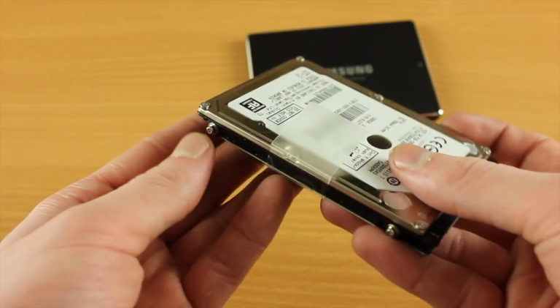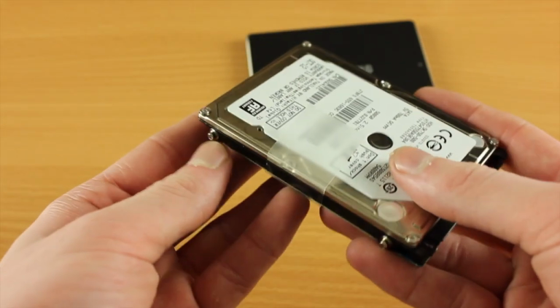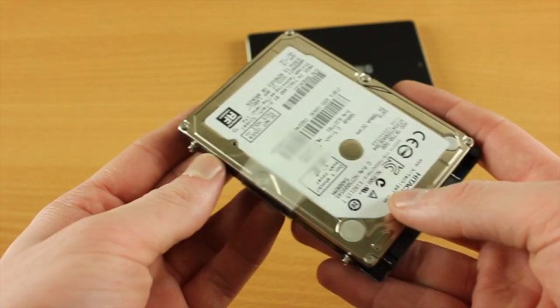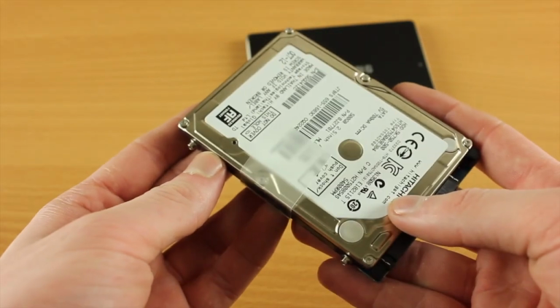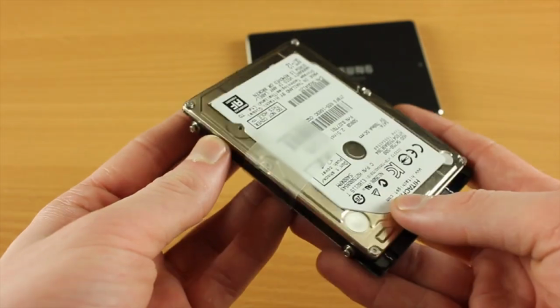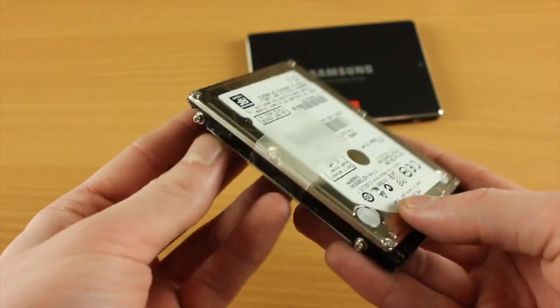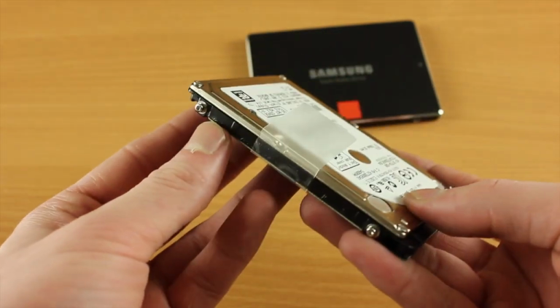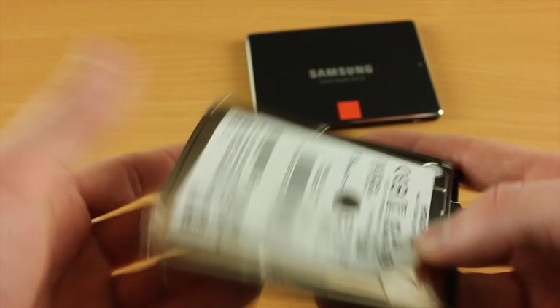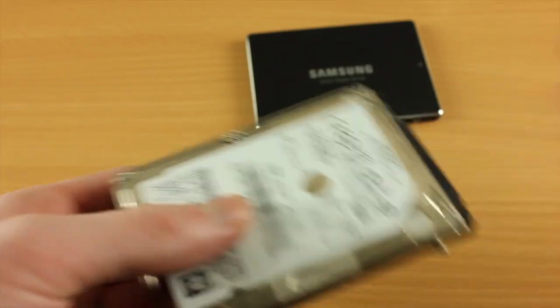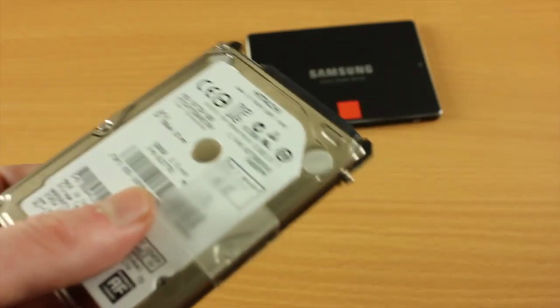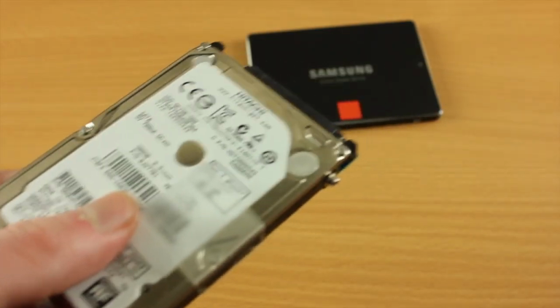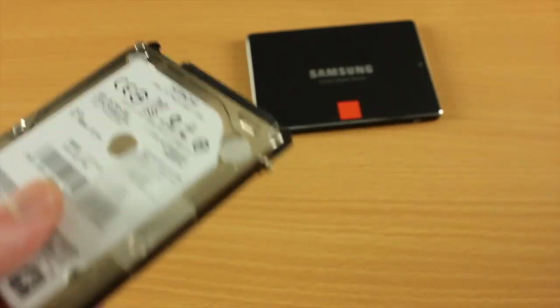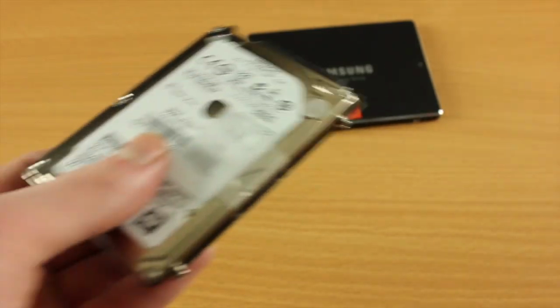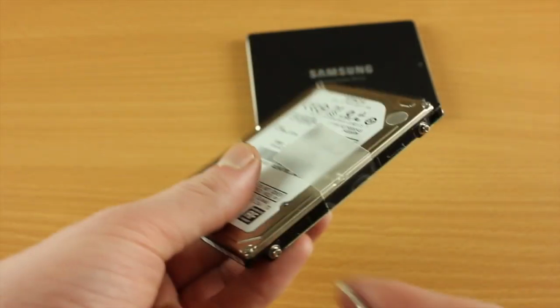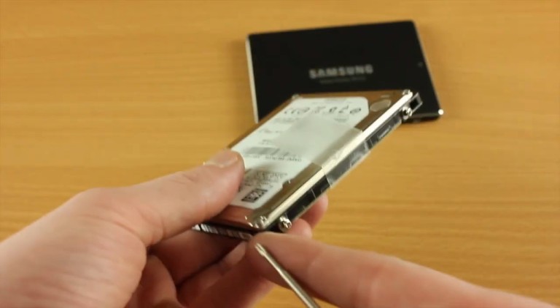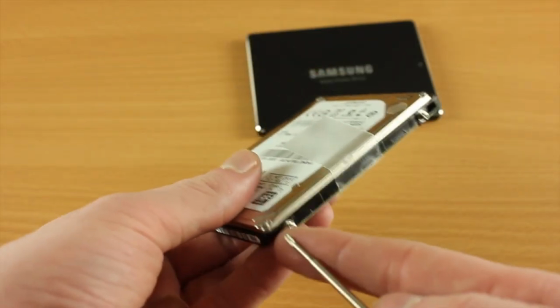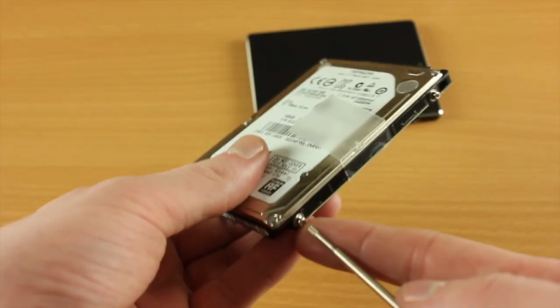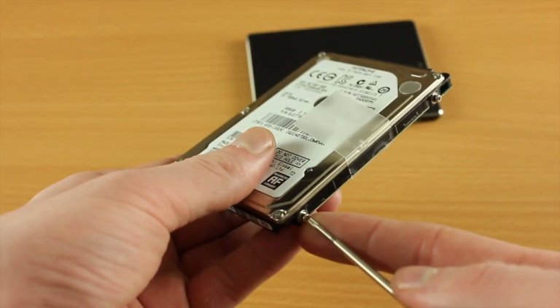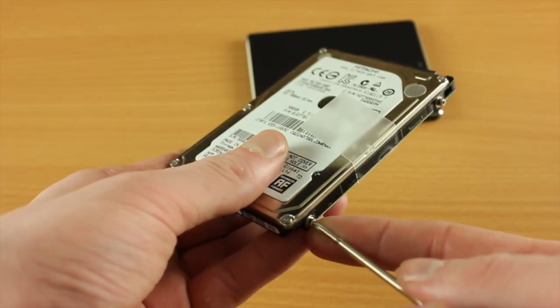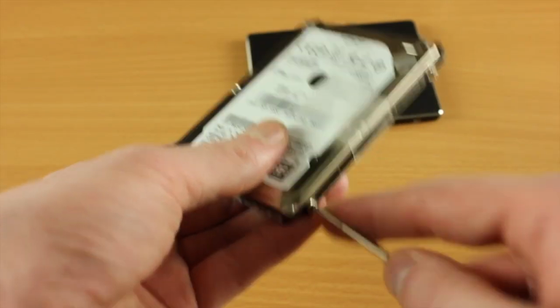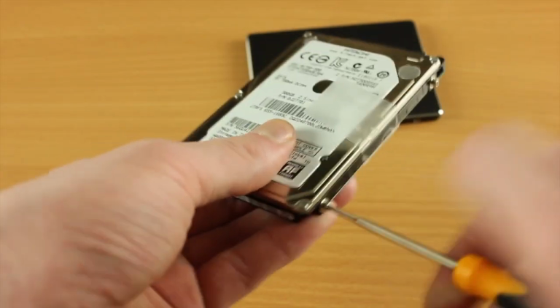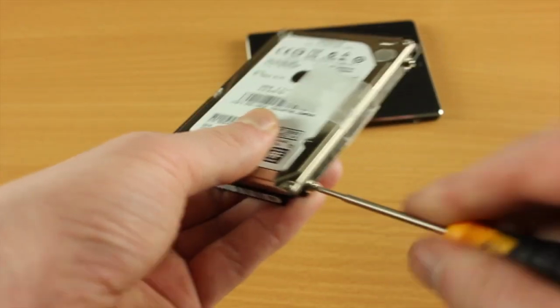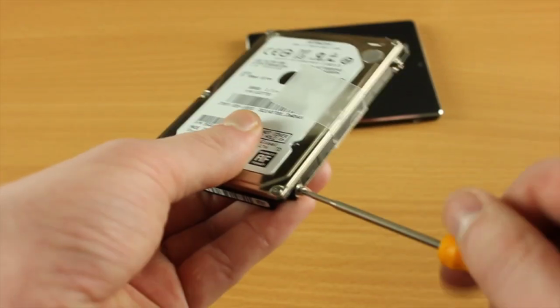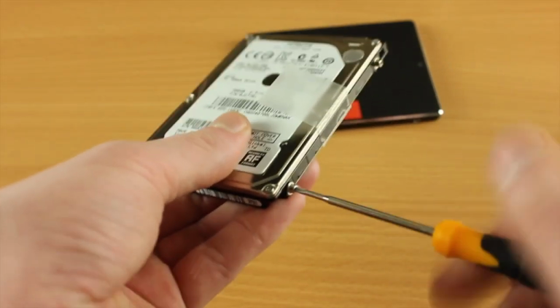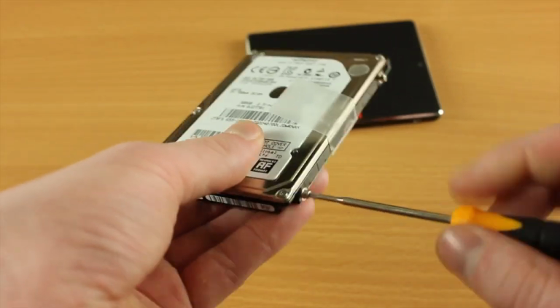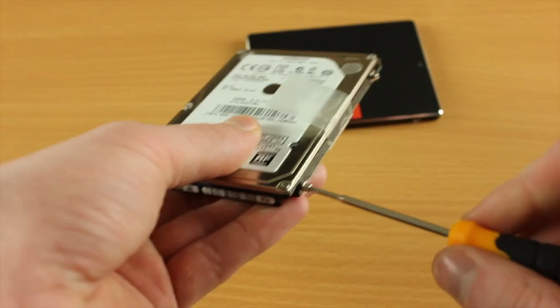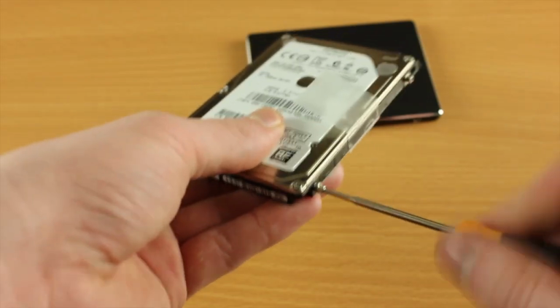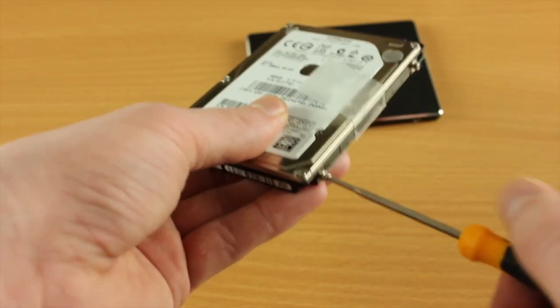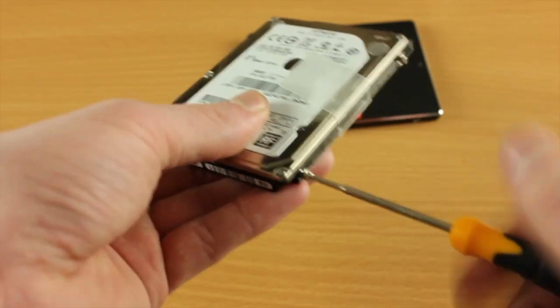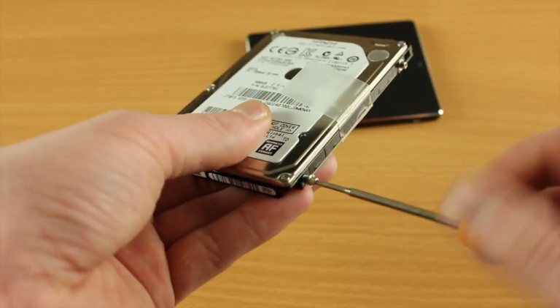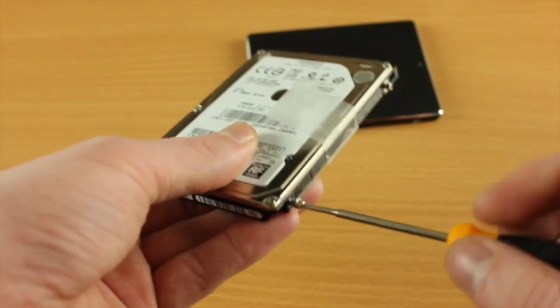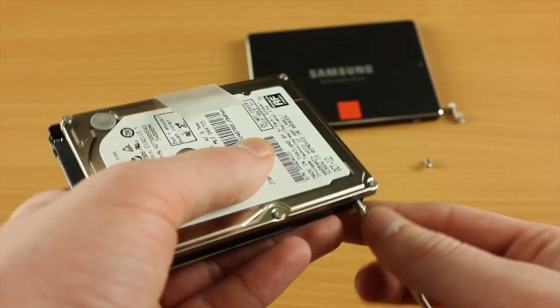This is the hard drive that came out of the MacBook Pro. What we need to do is take off the four screws, as you can see here, and also the little bit of tape that we use to take the hard drive out.